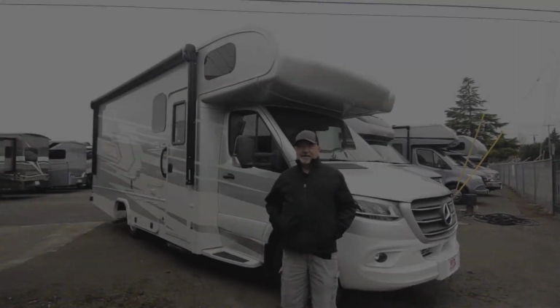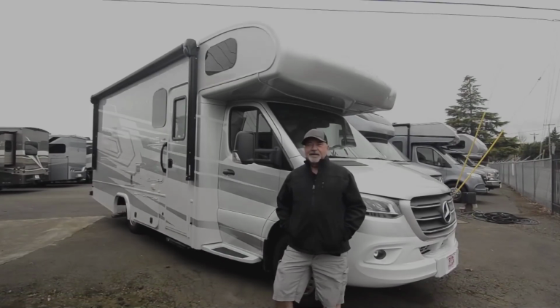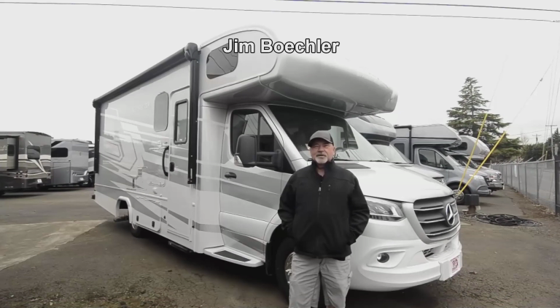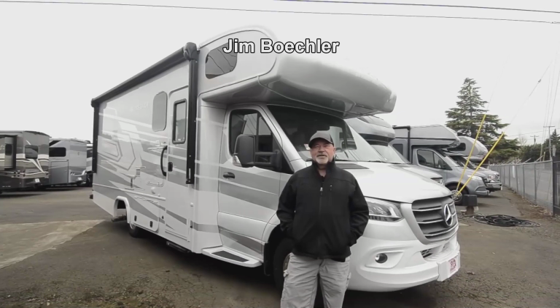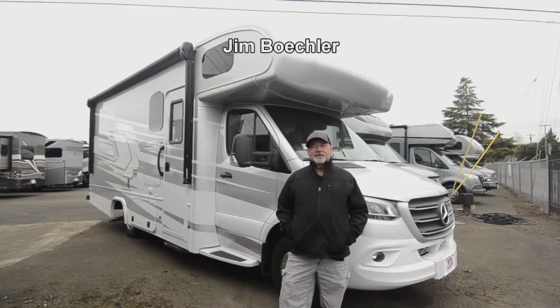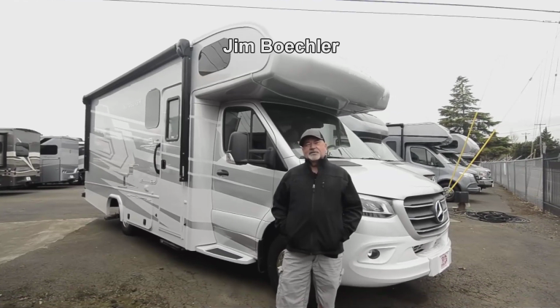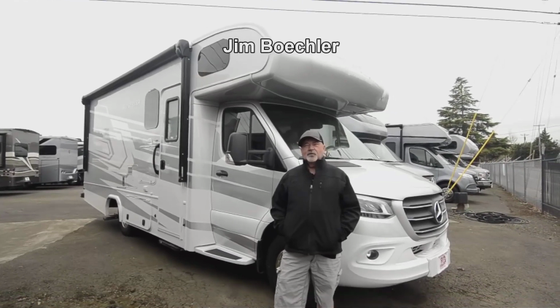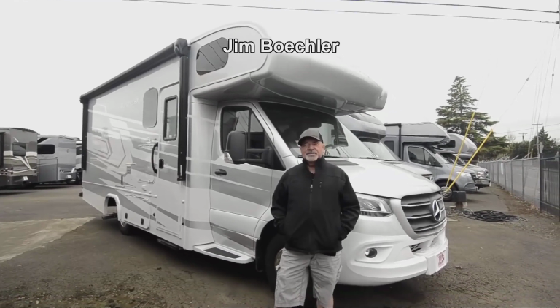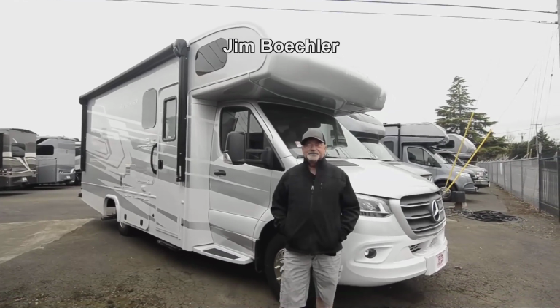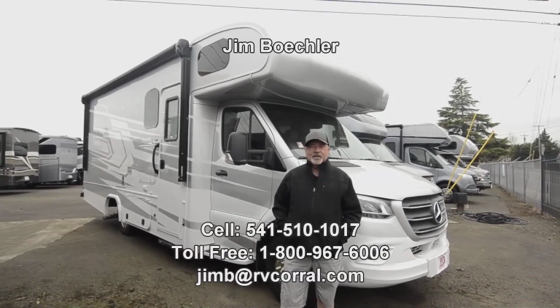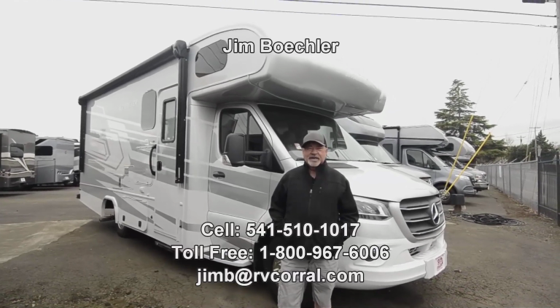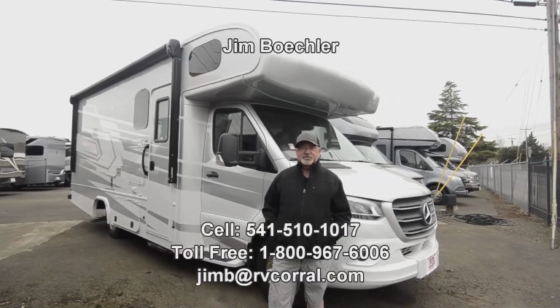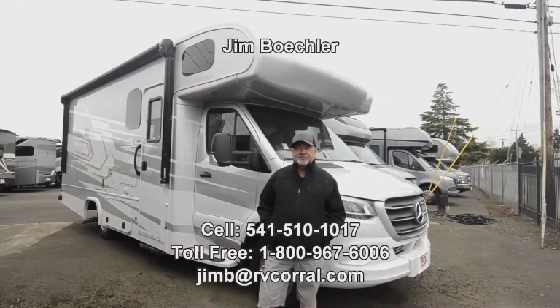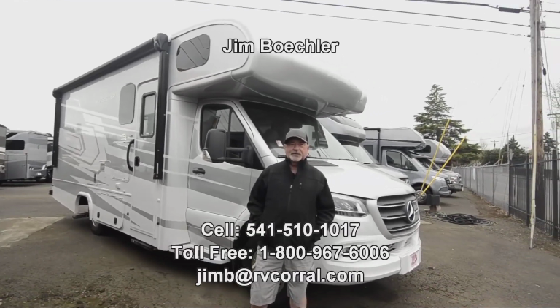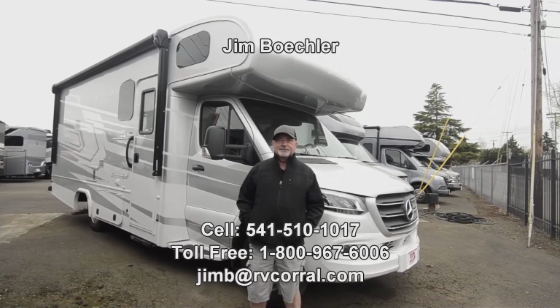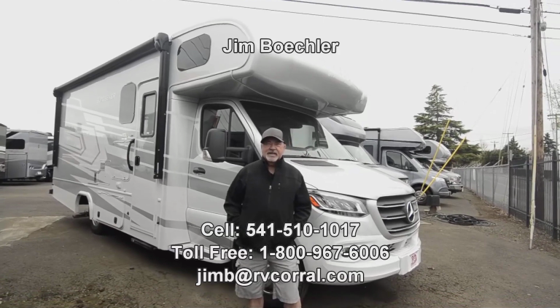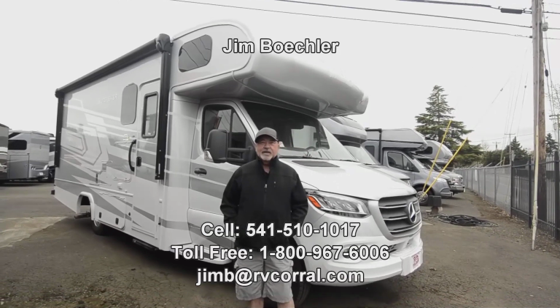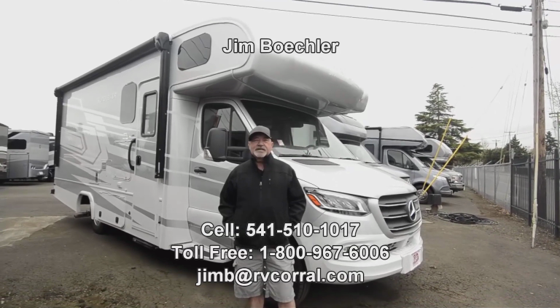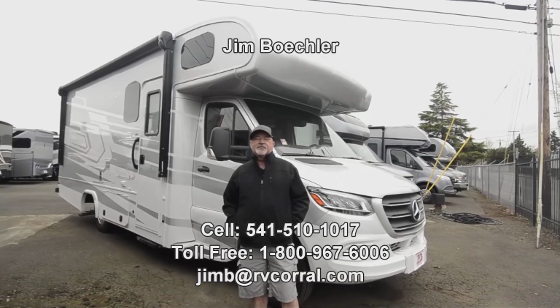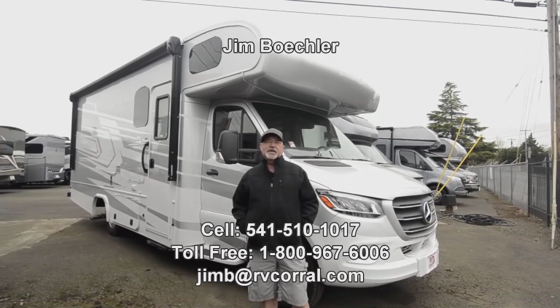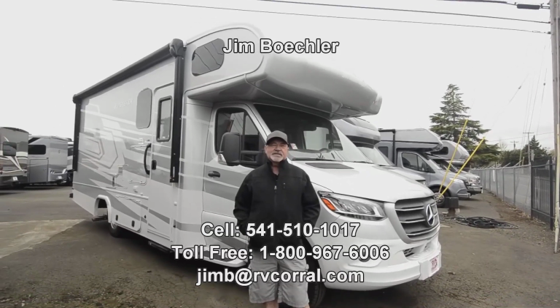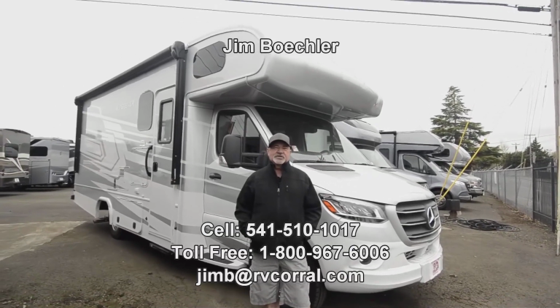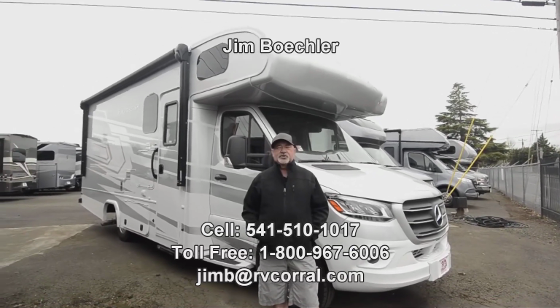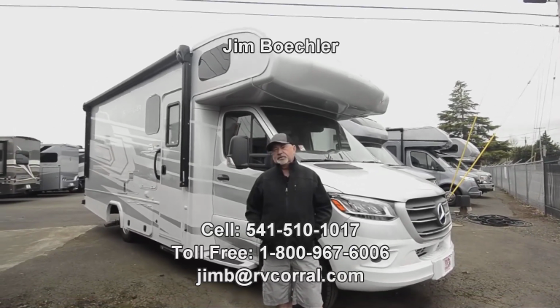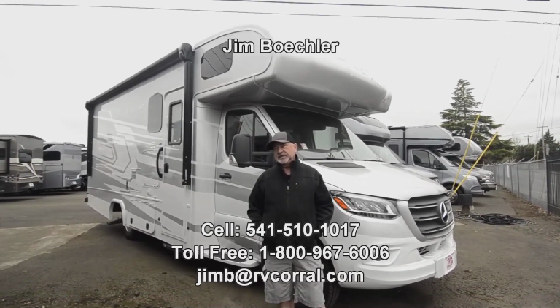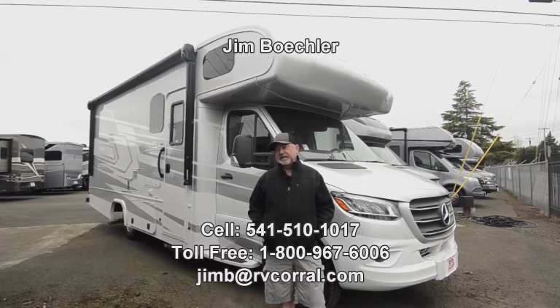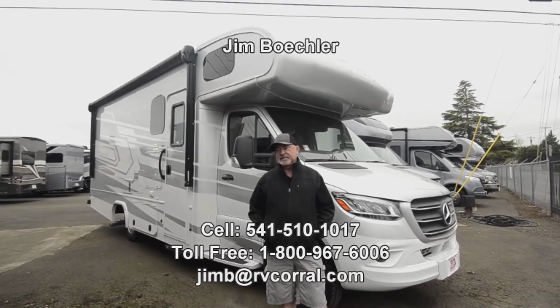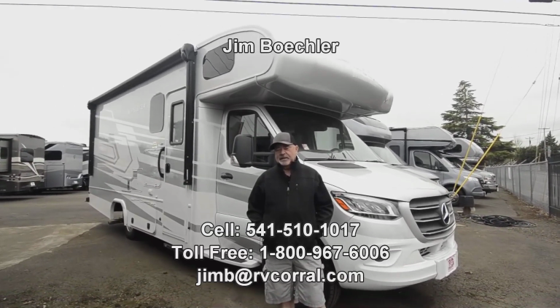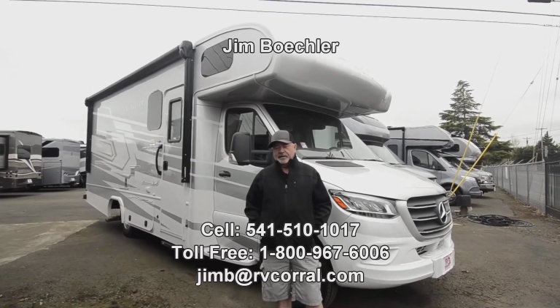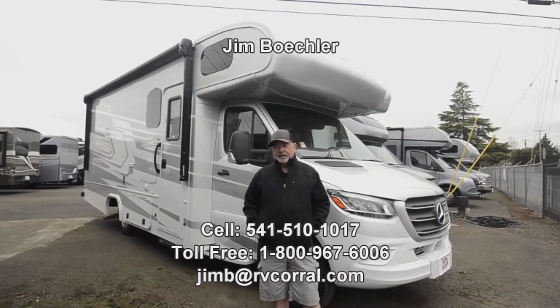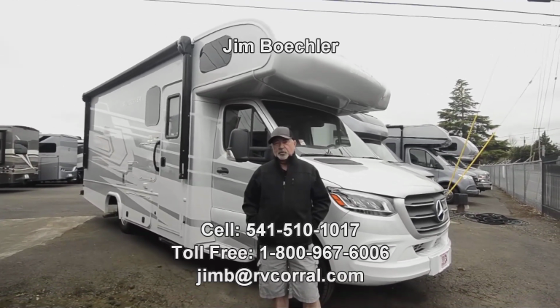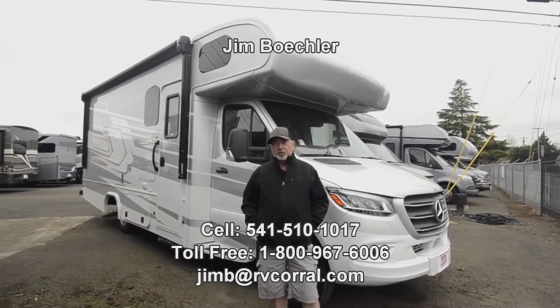Hi, welcome to the RV Corral website. My name is Jim Beckler. I want to take a few minutes to show you a really nice motorhome.